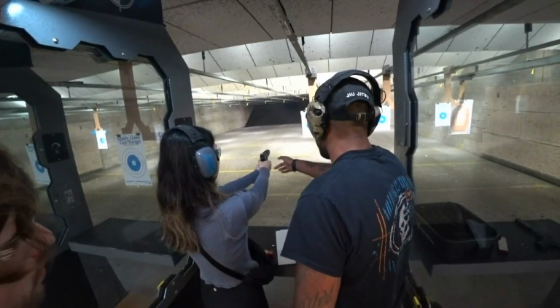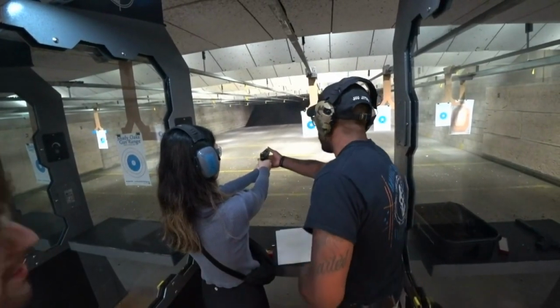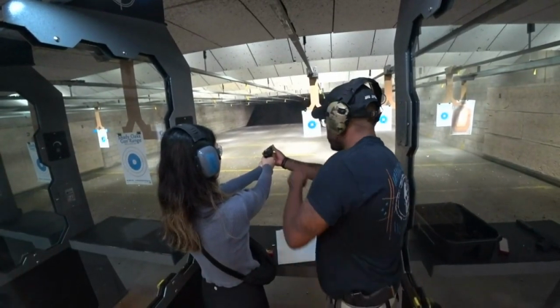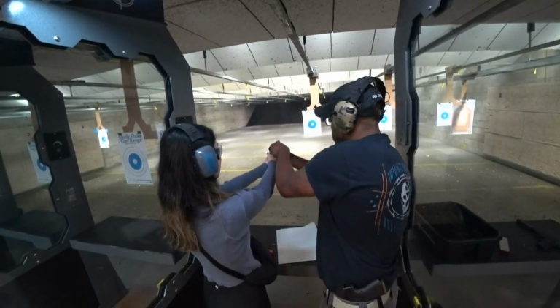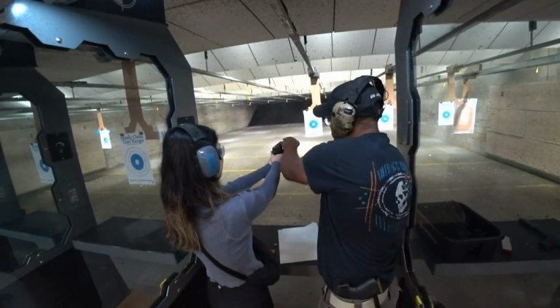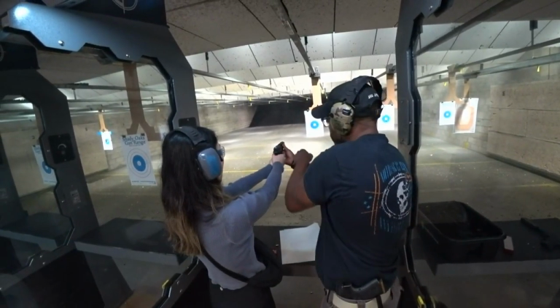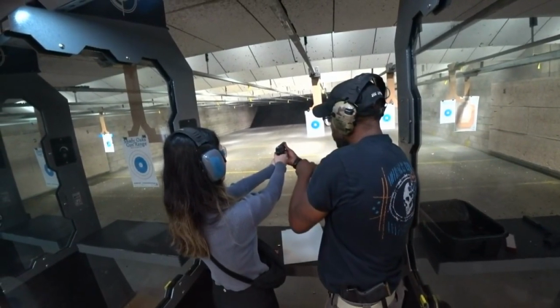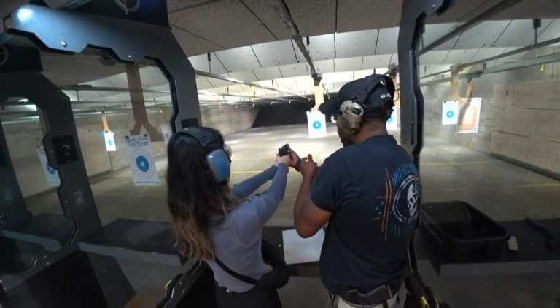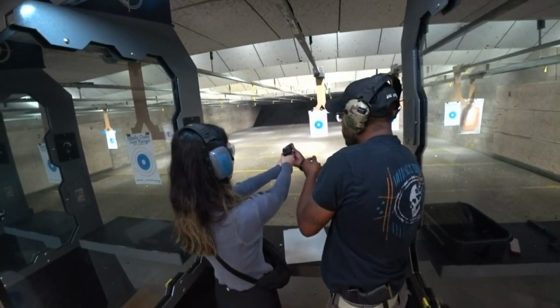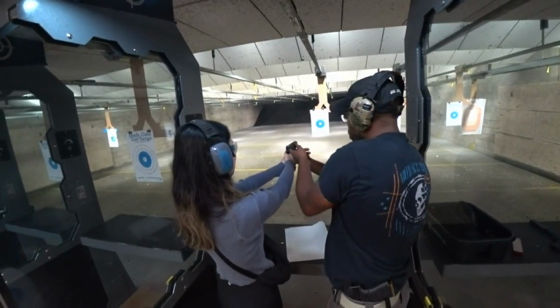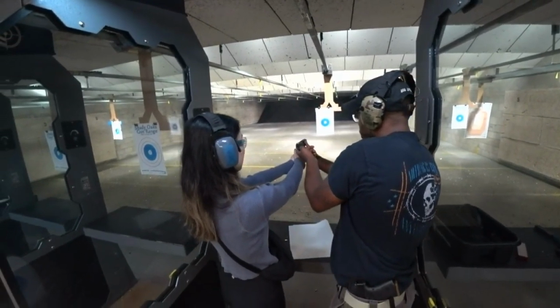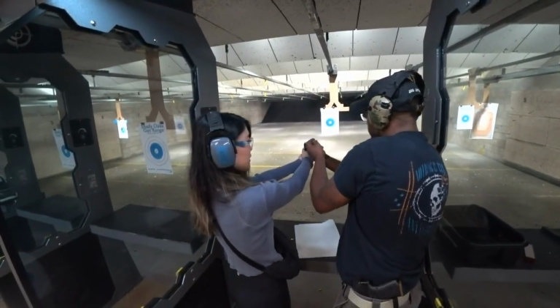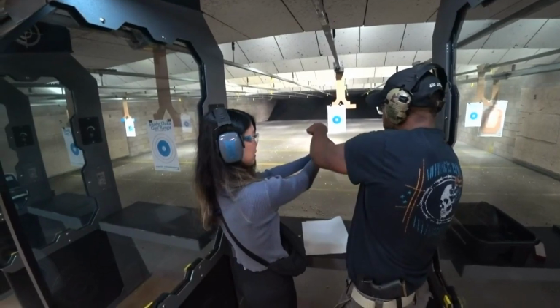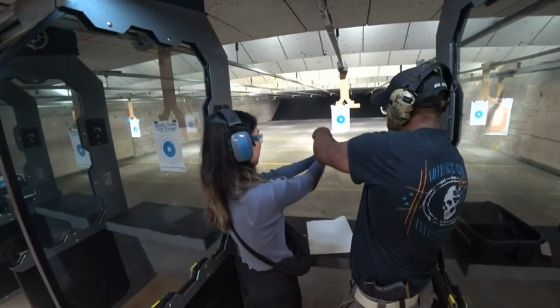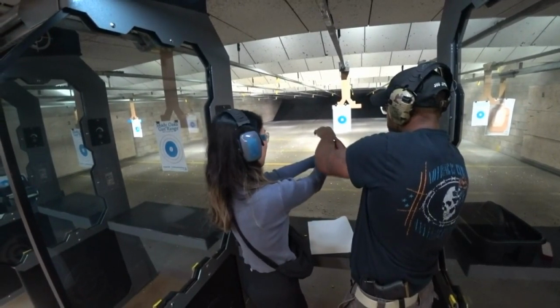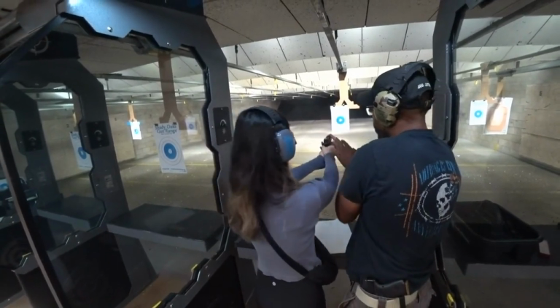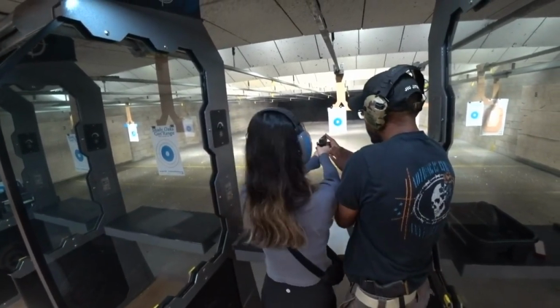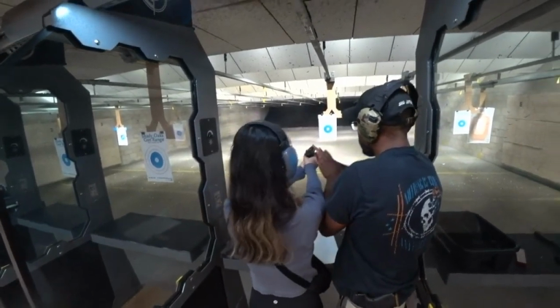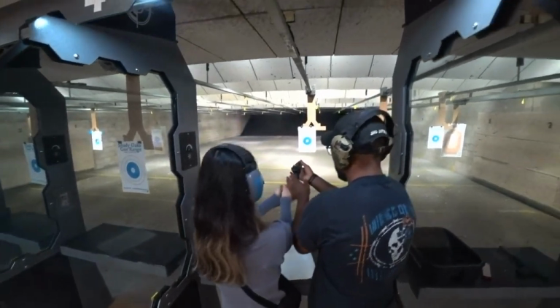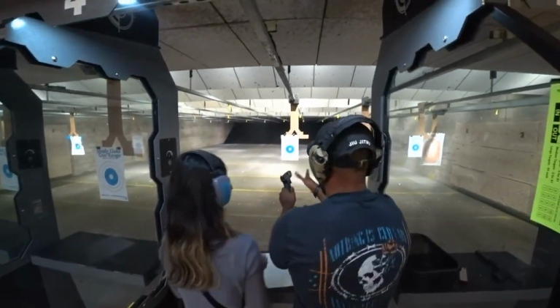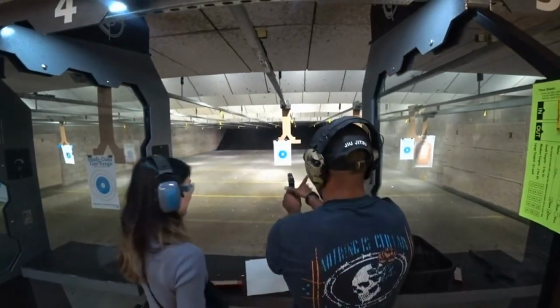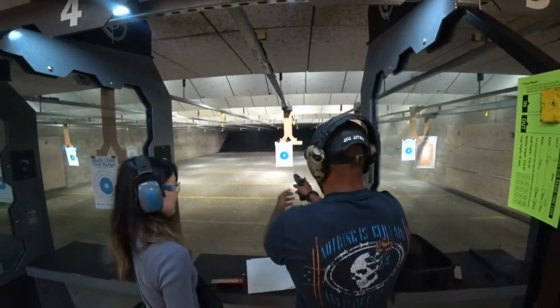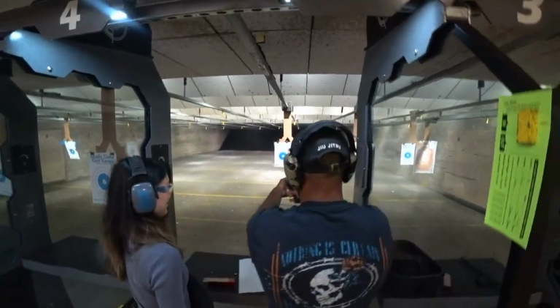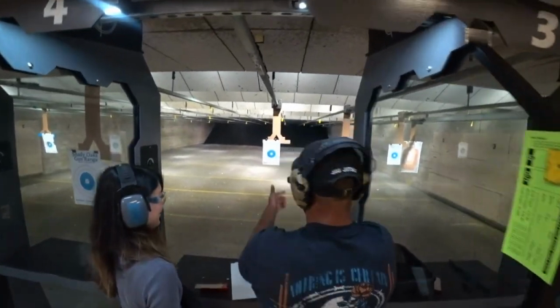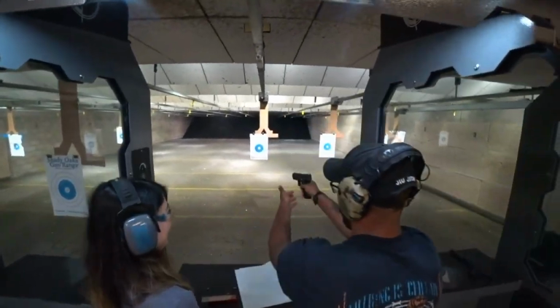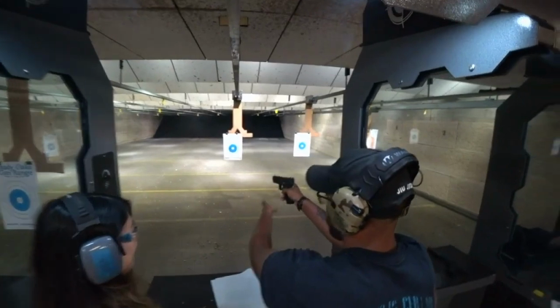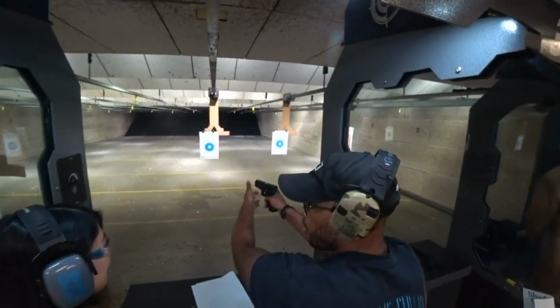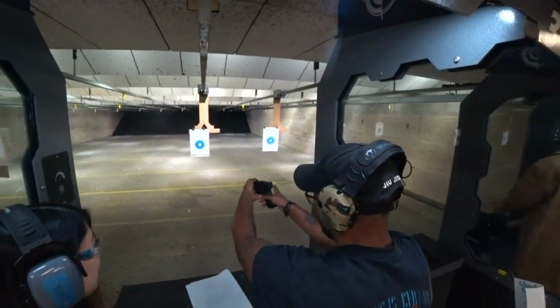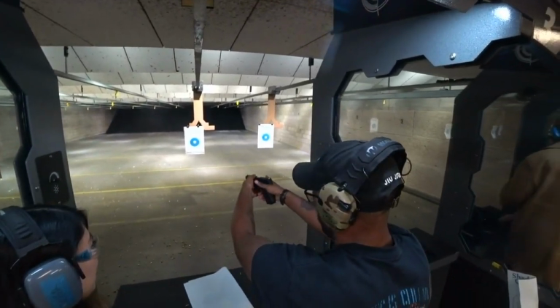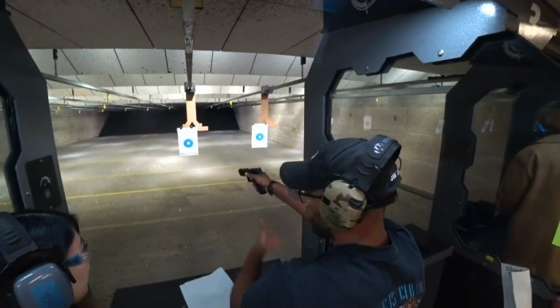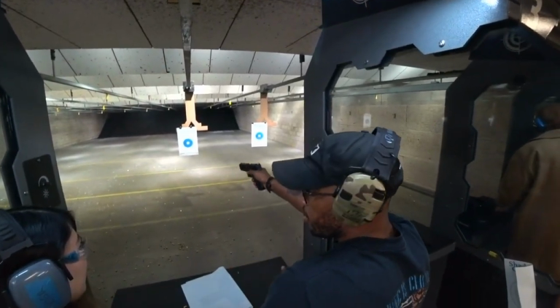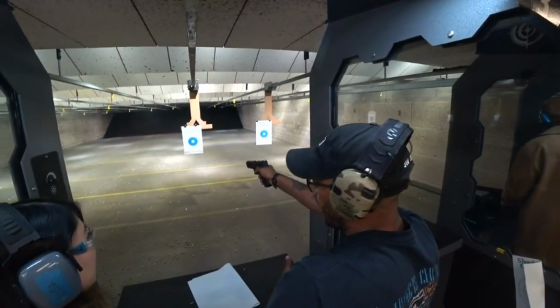You got the sights here, right? Line them up. You want to get higher under here — don't let go. You don't want to be here because it gives it room to jump. Get high on it.